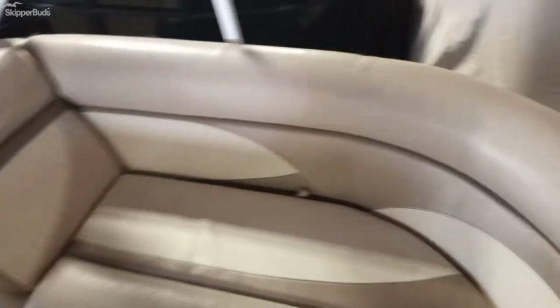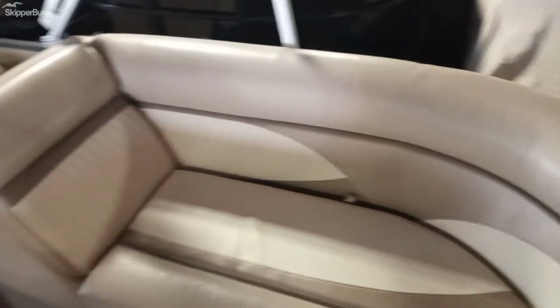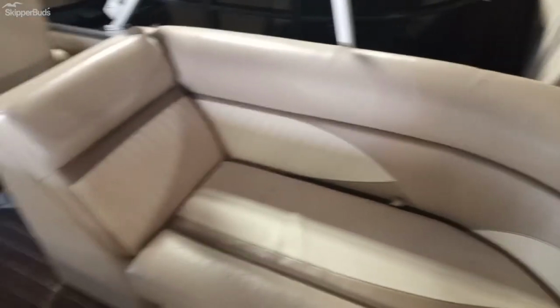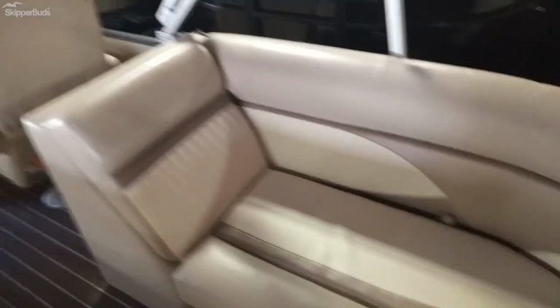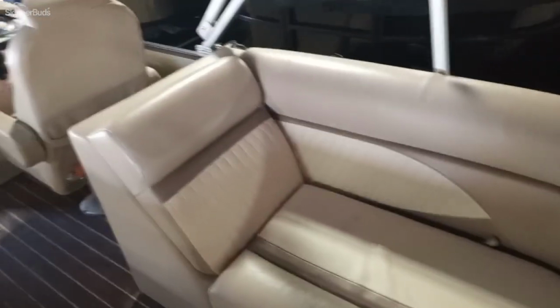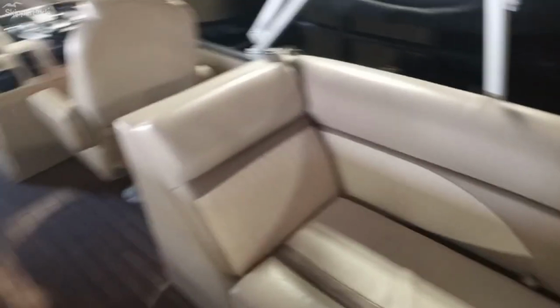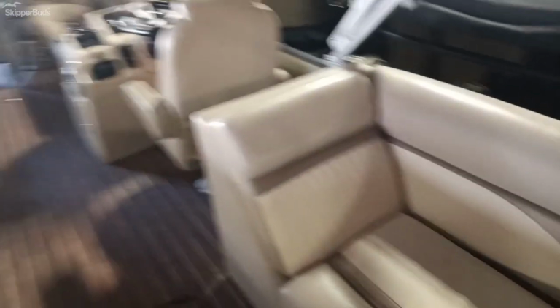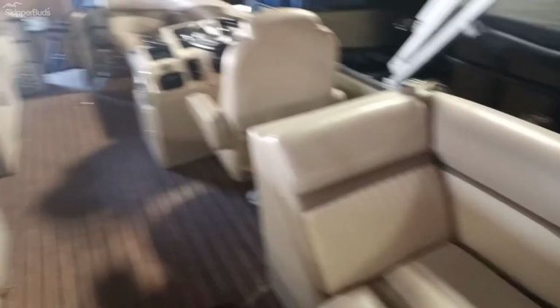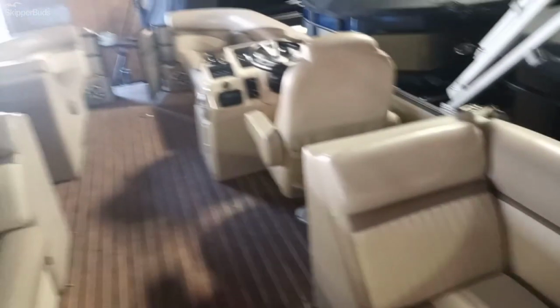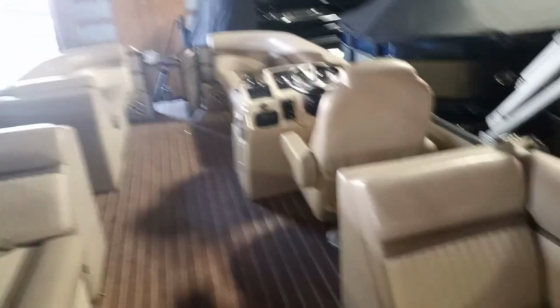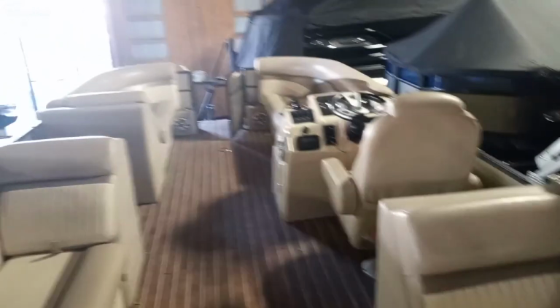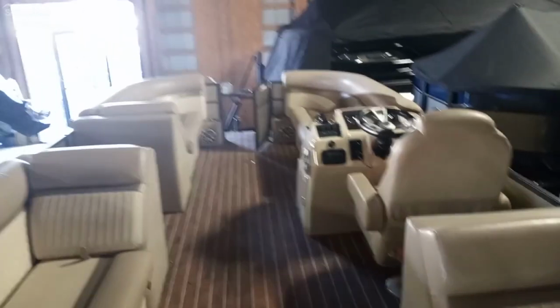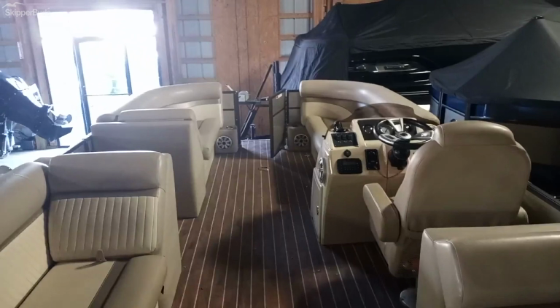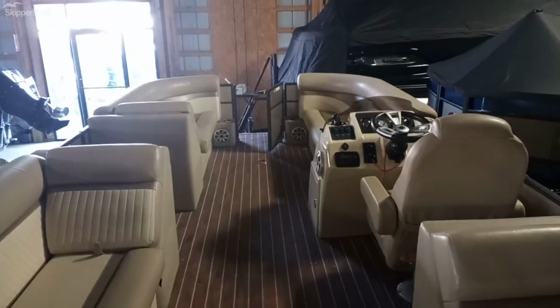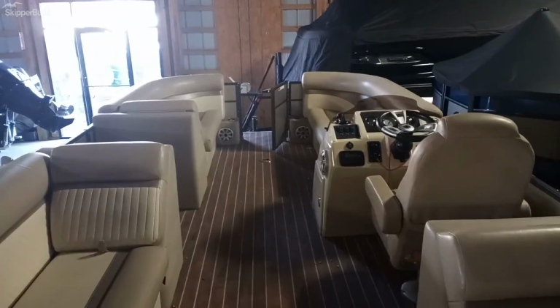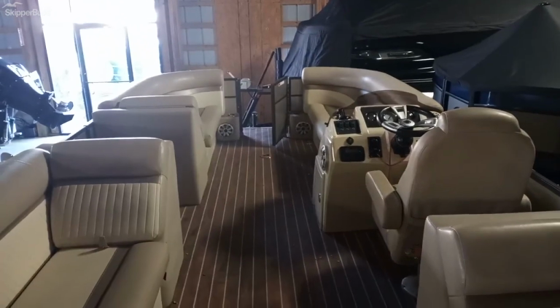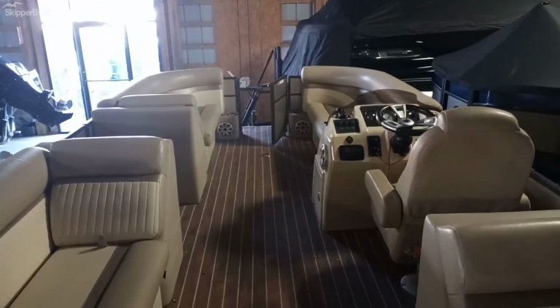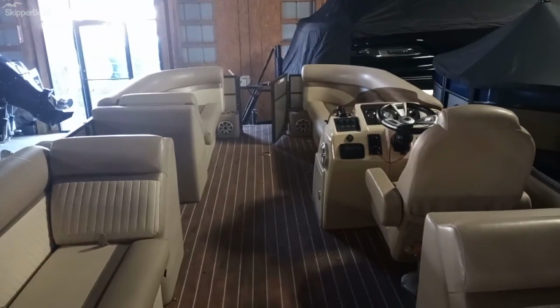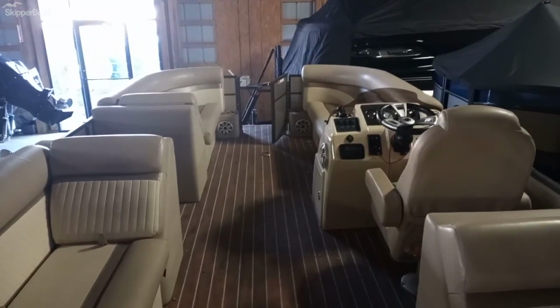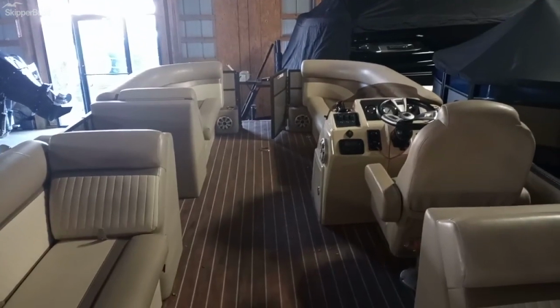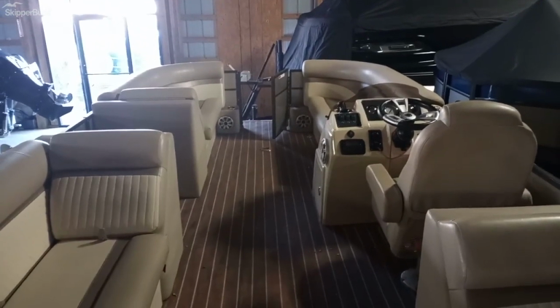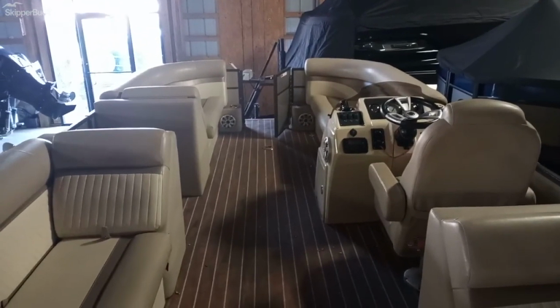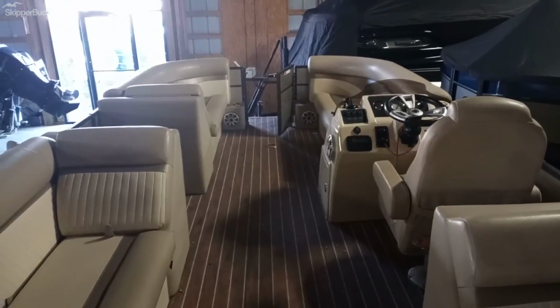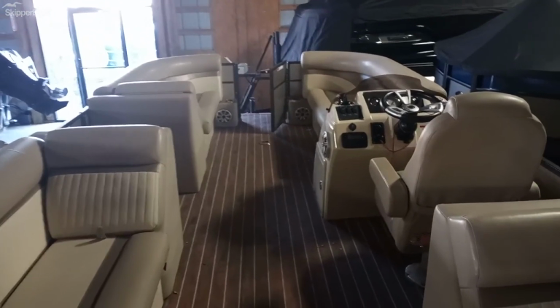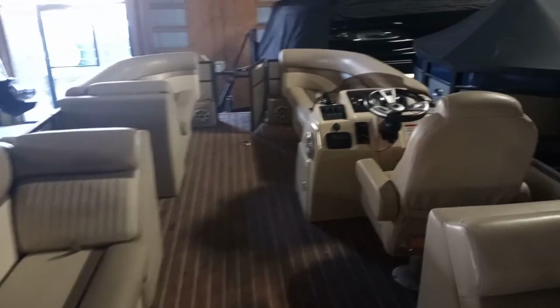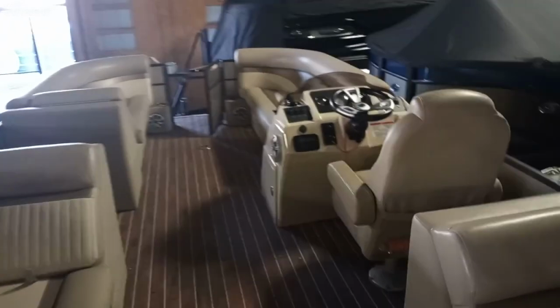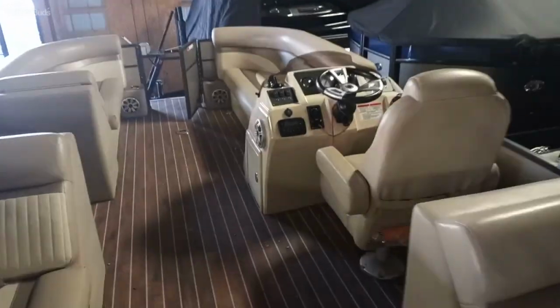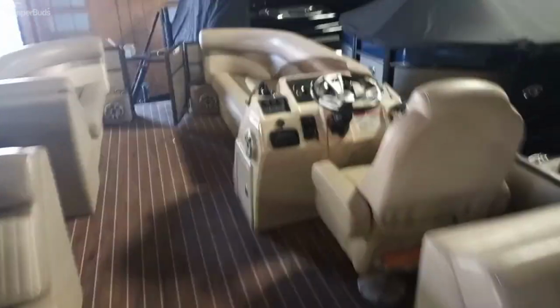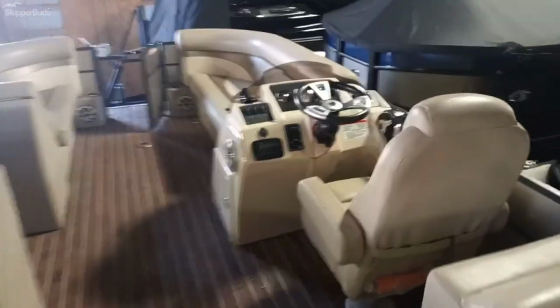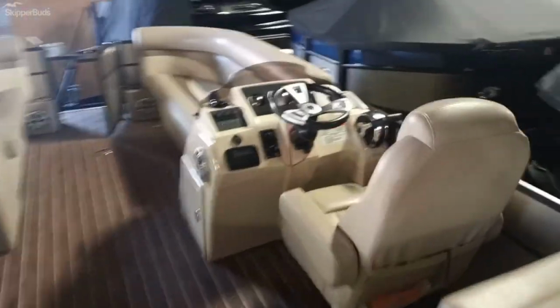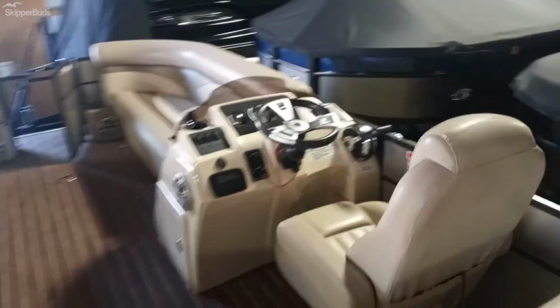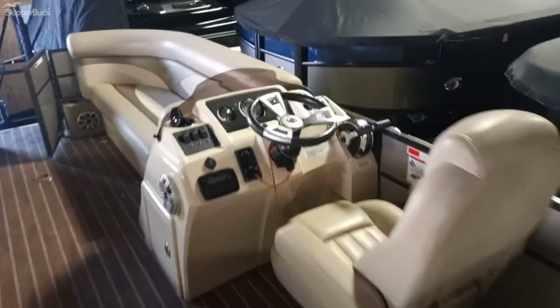Again, big seating space on this boat. There's a captain's chair, and going forward it has a teak and holly floor — that's the nicer Crest floor. Nice helm station and chair.